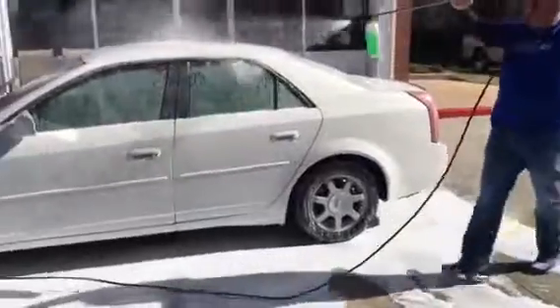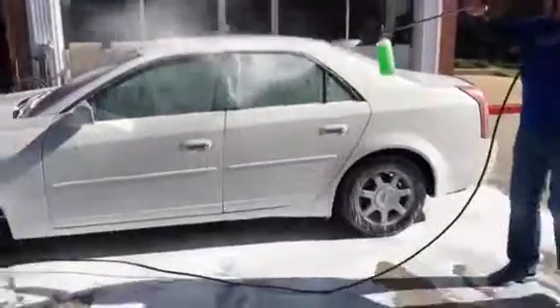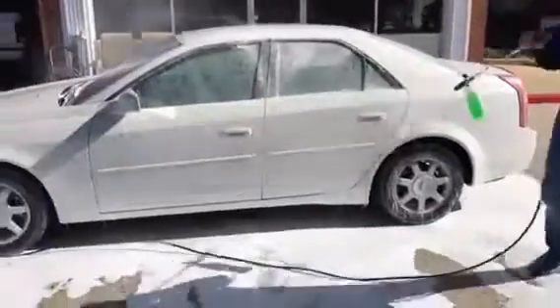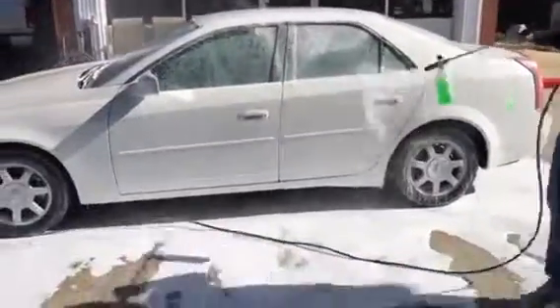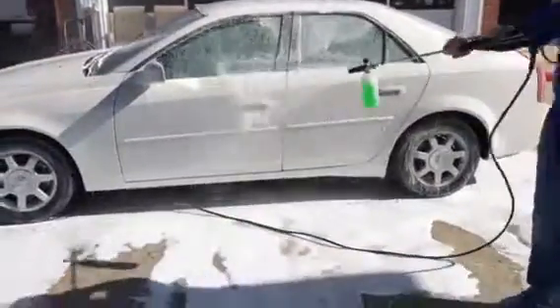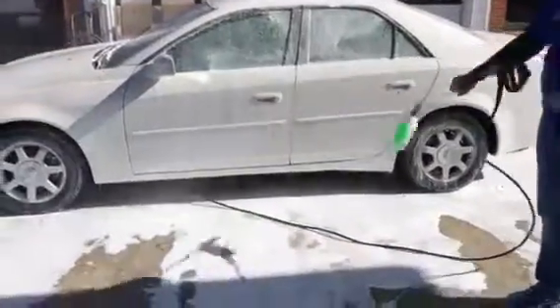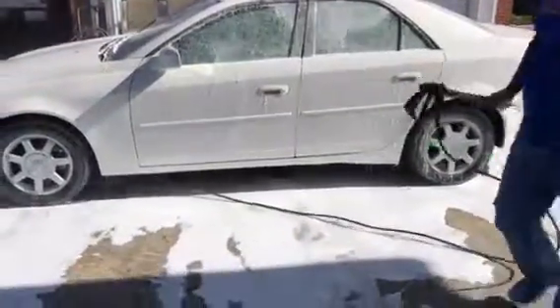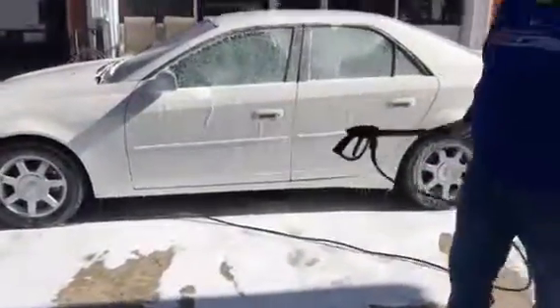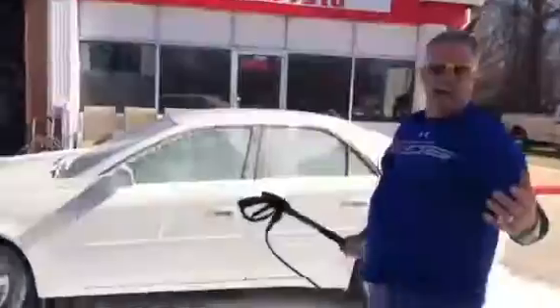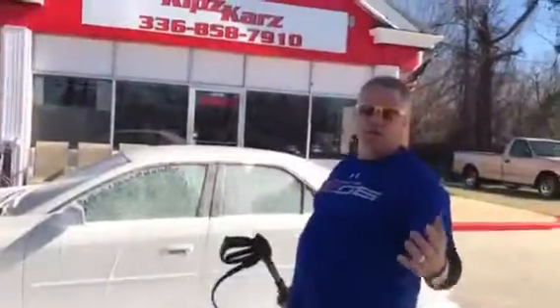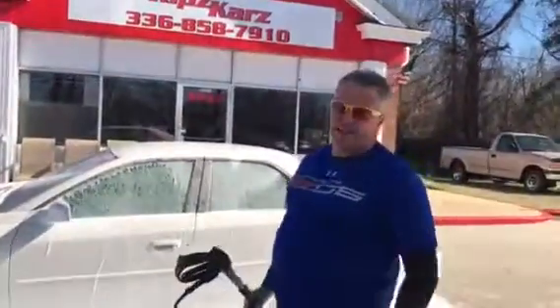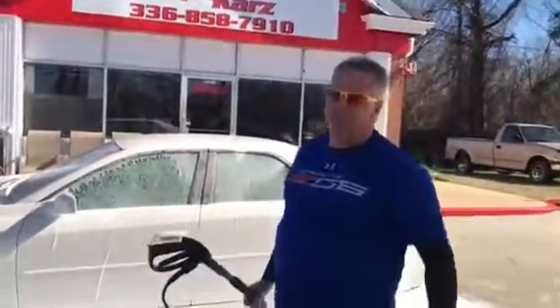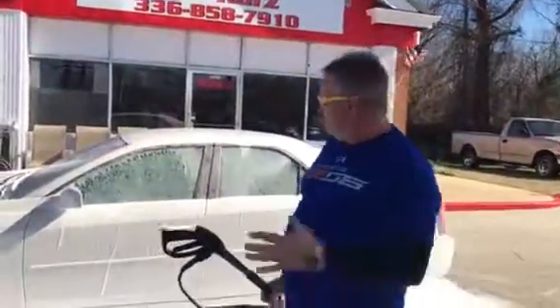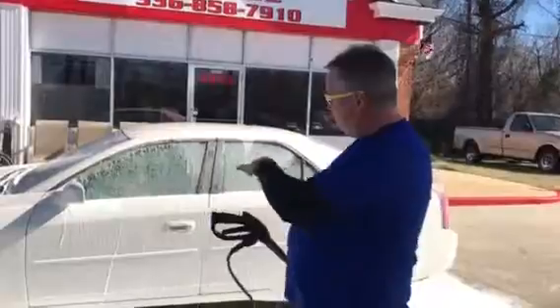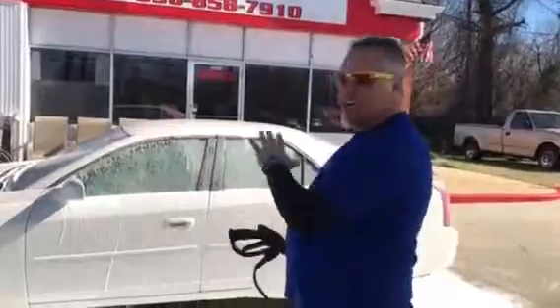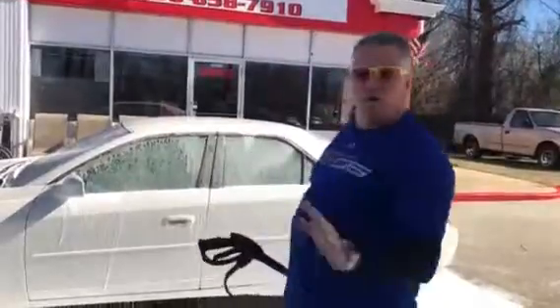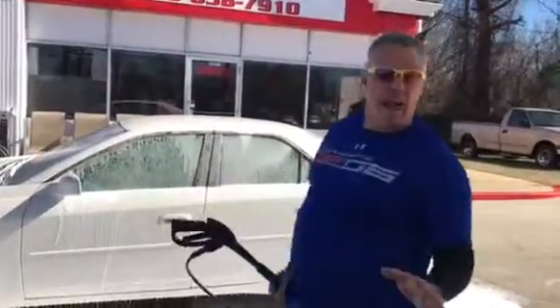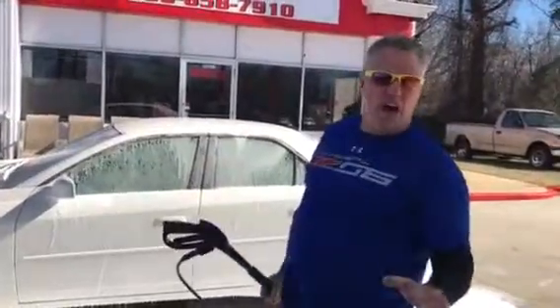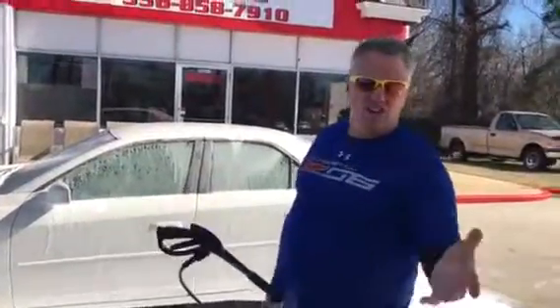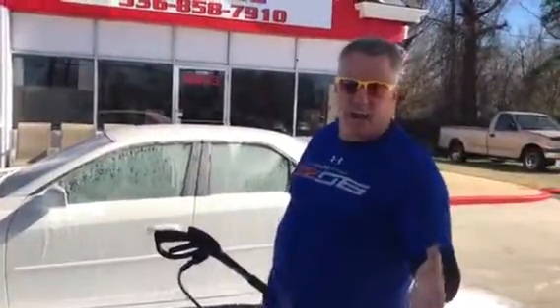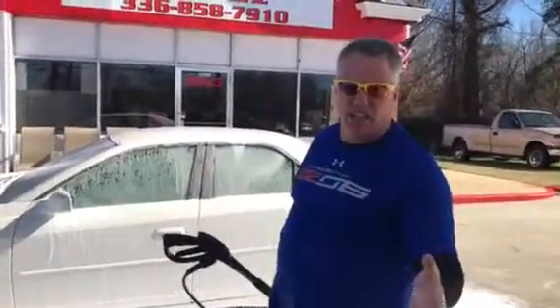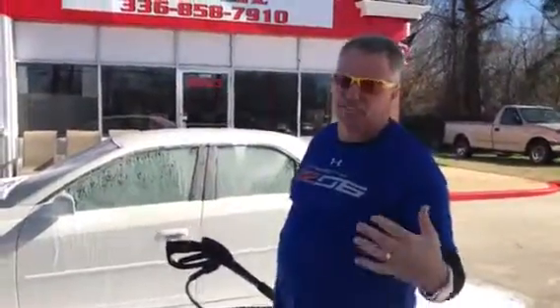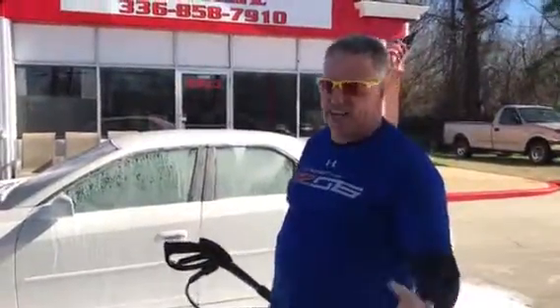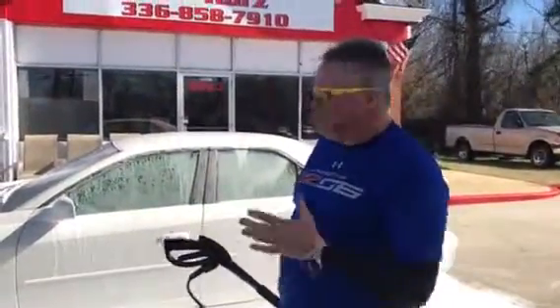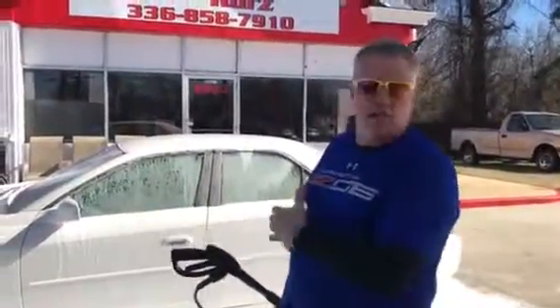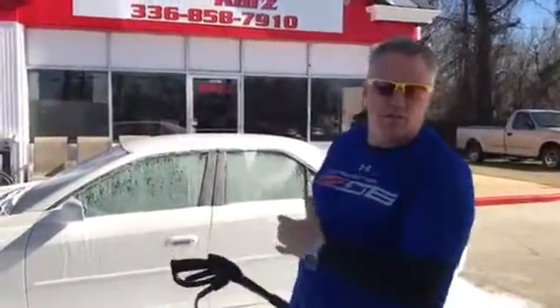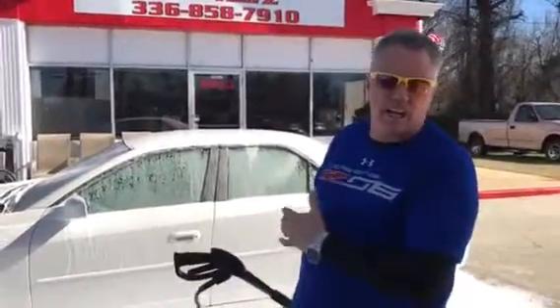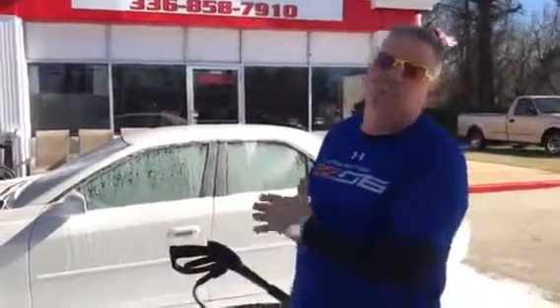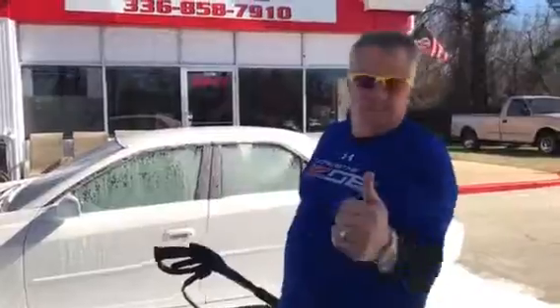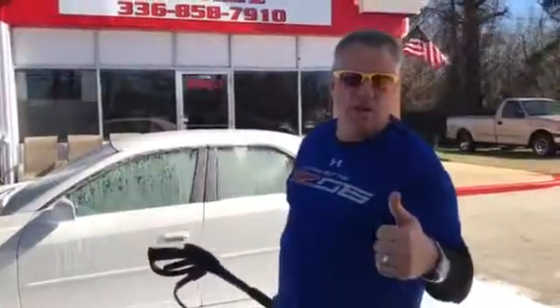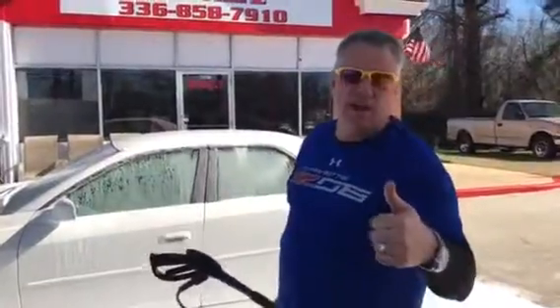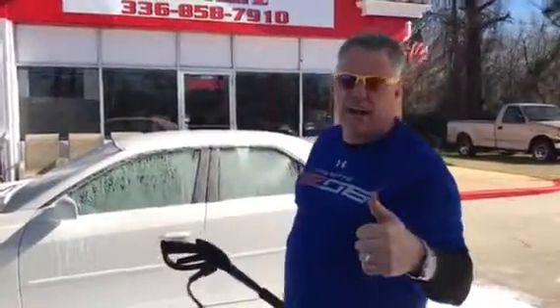Let that soap sit a little bit, then I'm going to rinse it off. If you want to hand wash it, you can hand wash it after that. This one was pretty clean, so we're just going to let it ride.